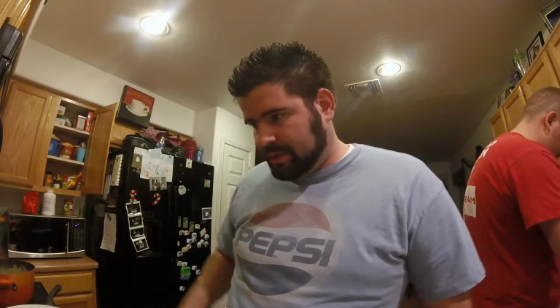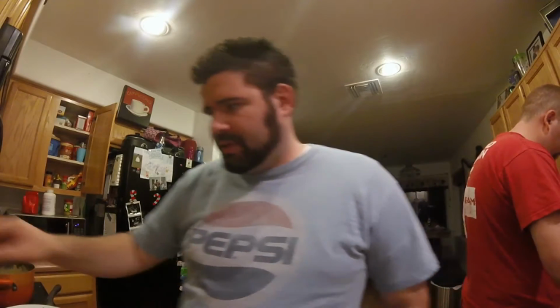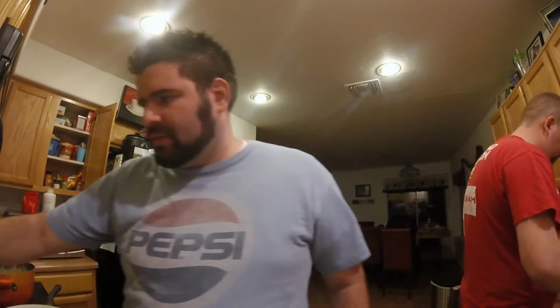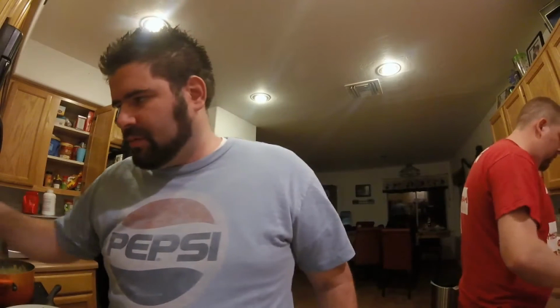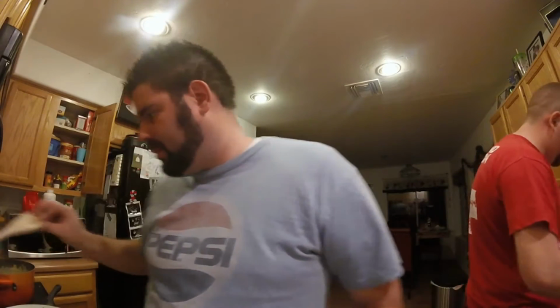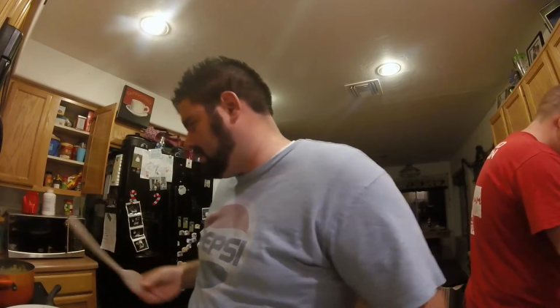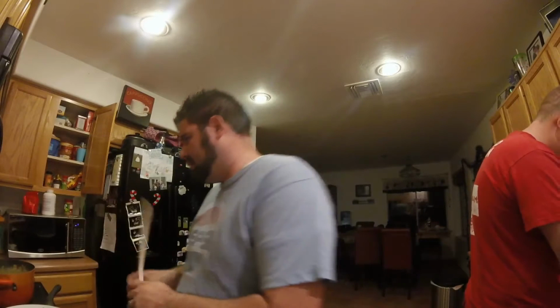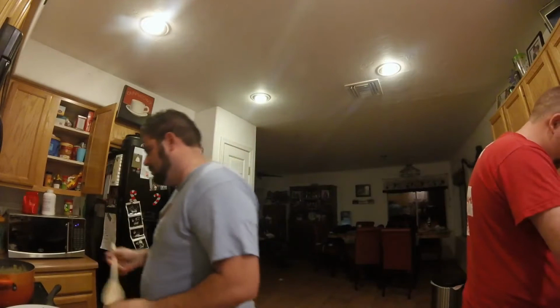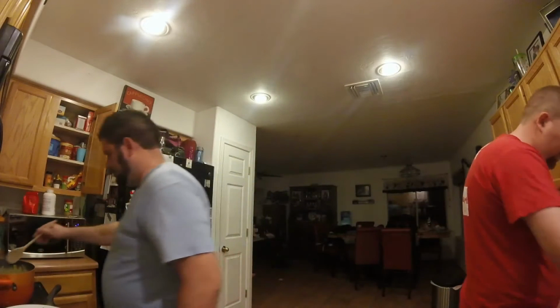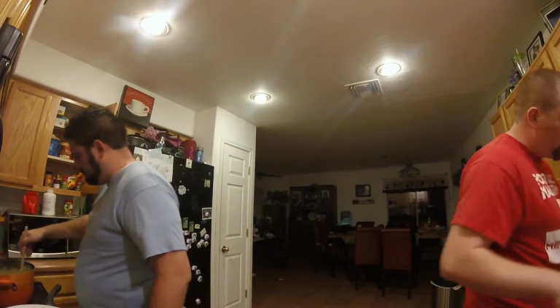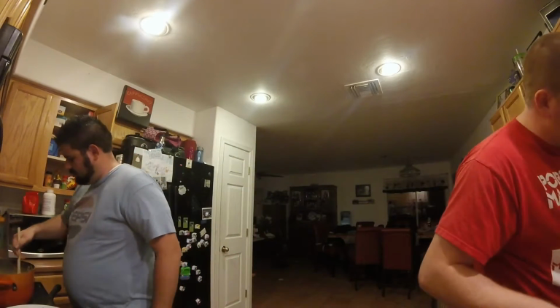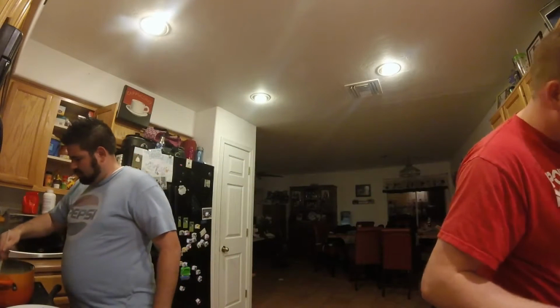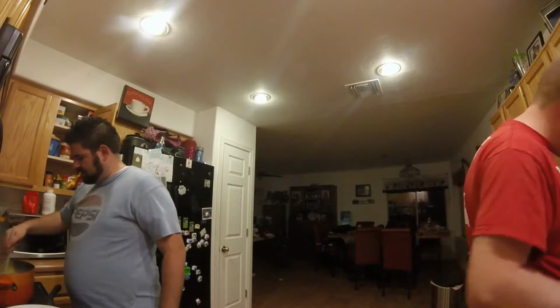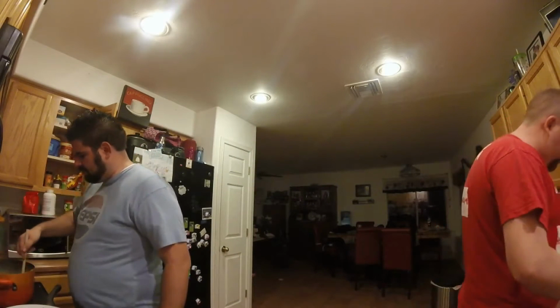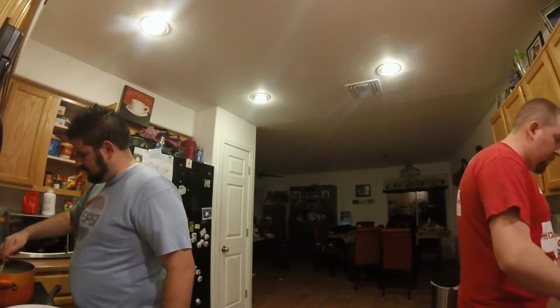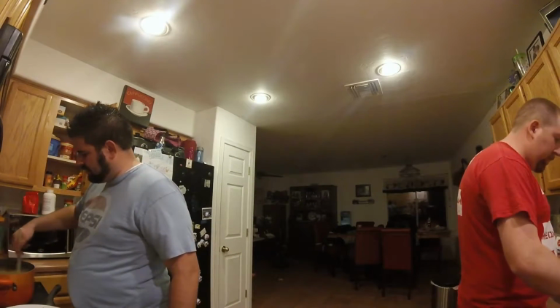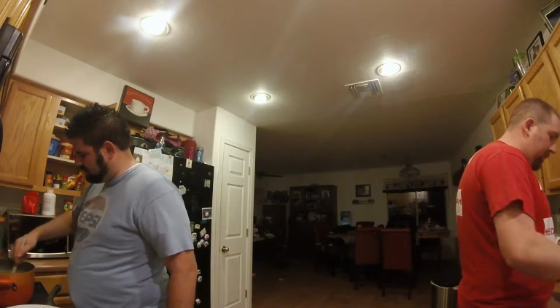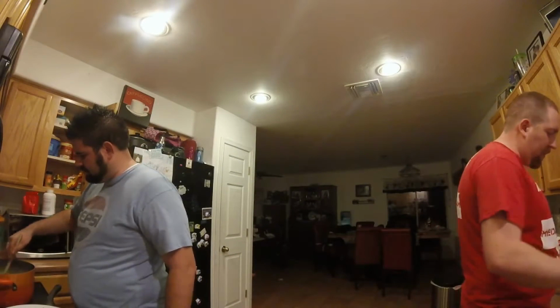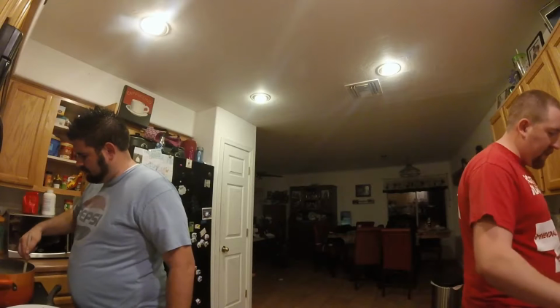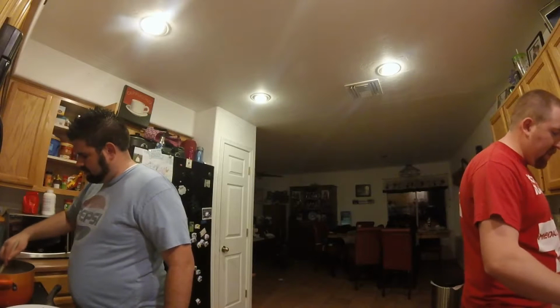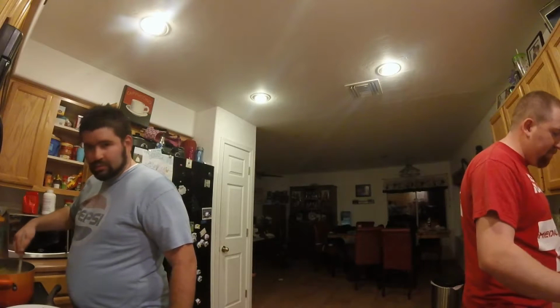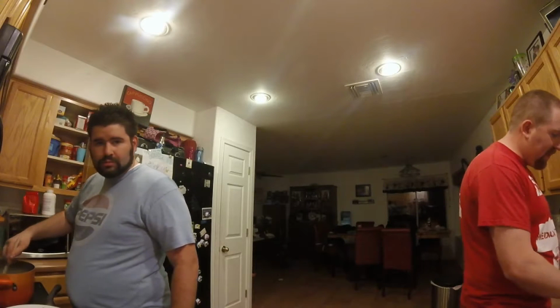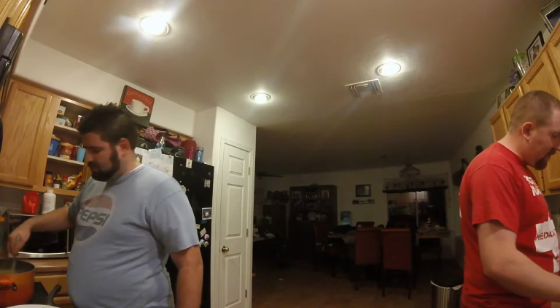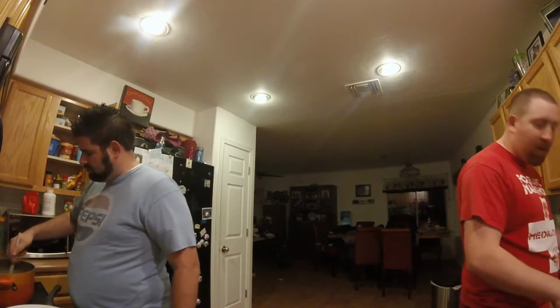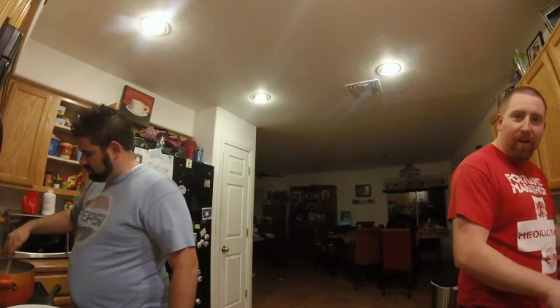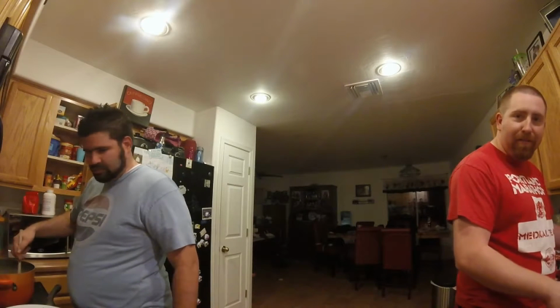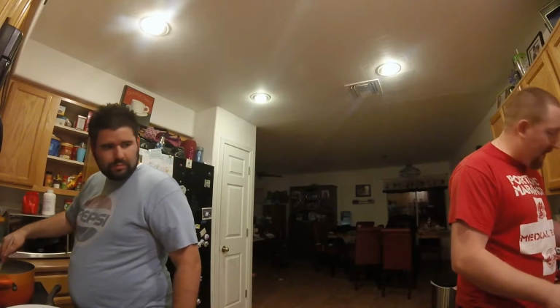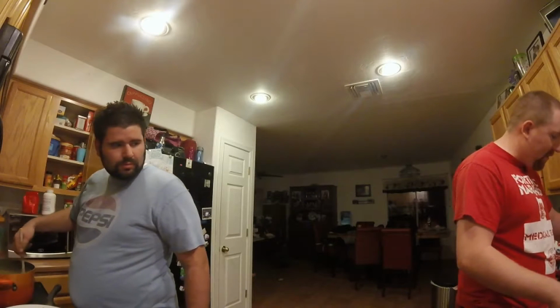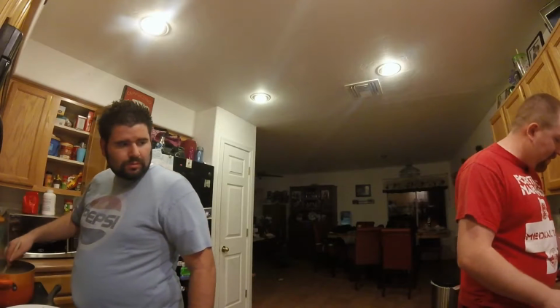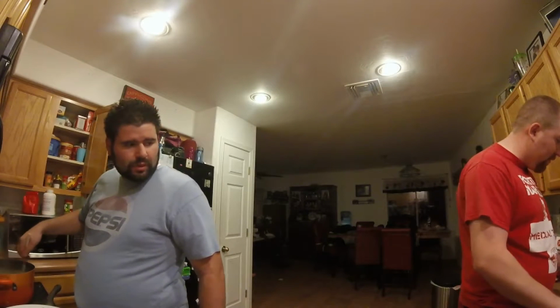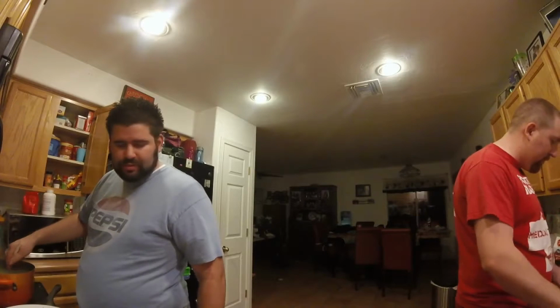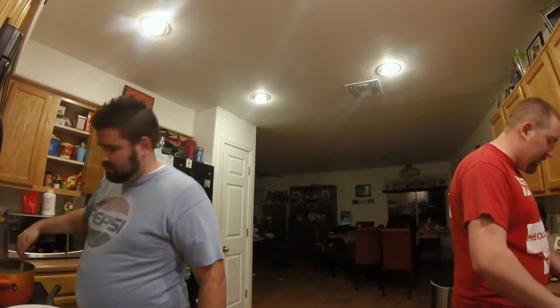I need one of these big spoons for the pasta. Paul, say something to the block. Oh, it's cutting off some chicken. It's got a ton of fat on it.